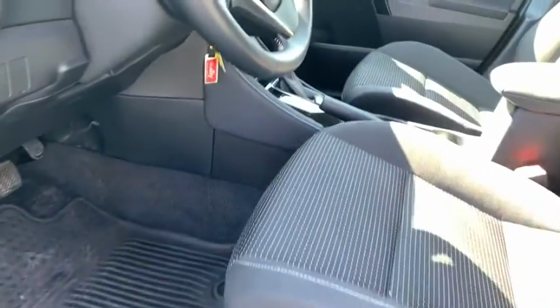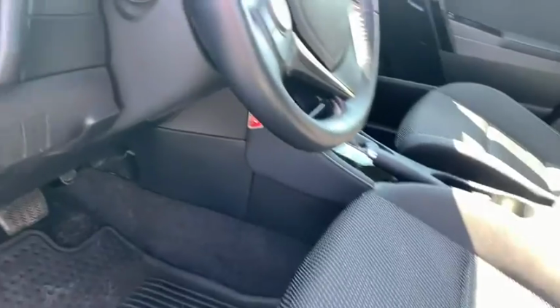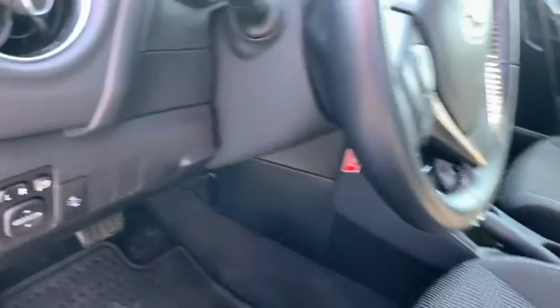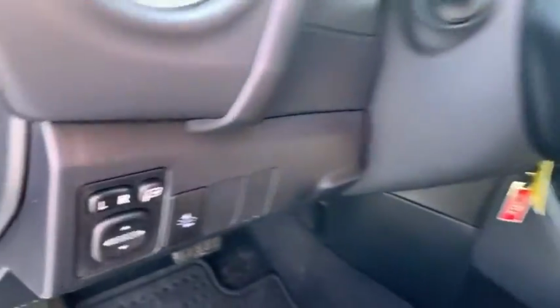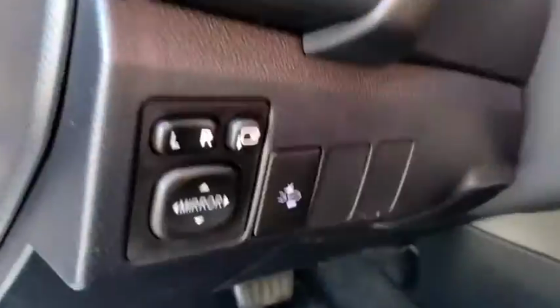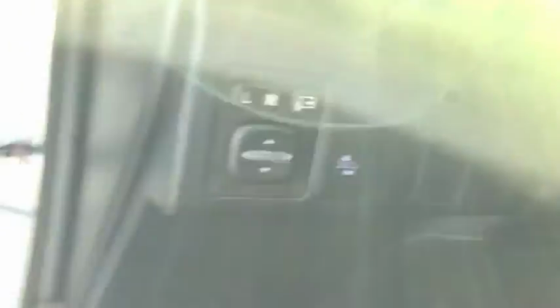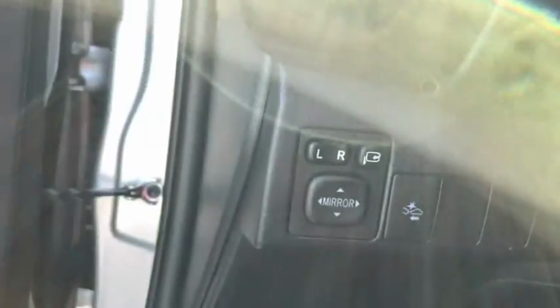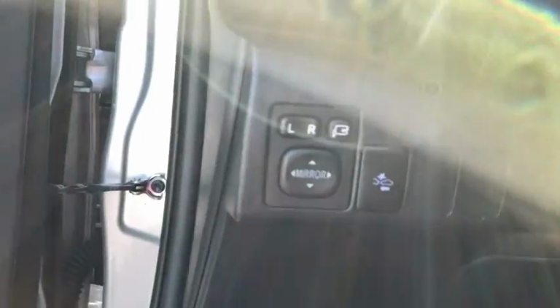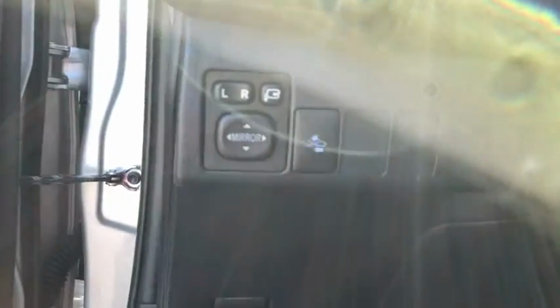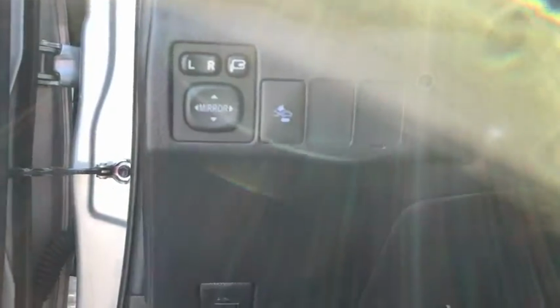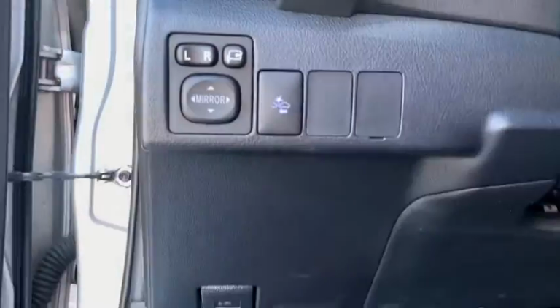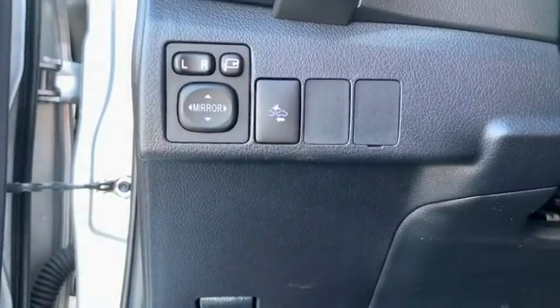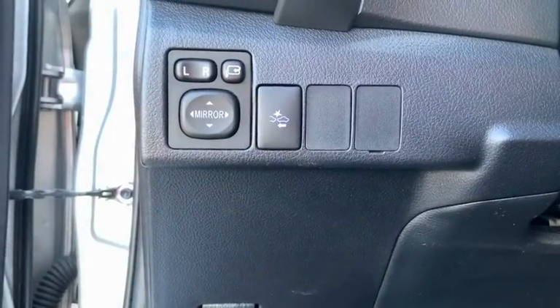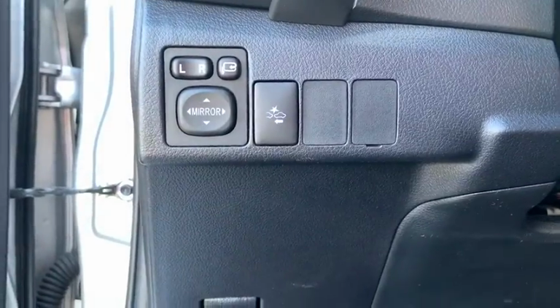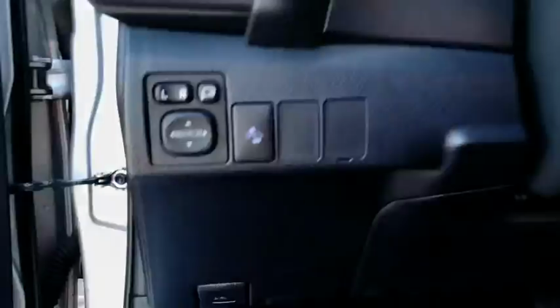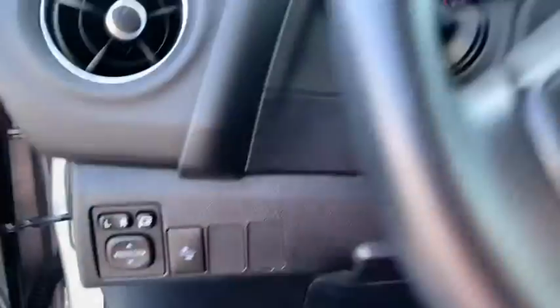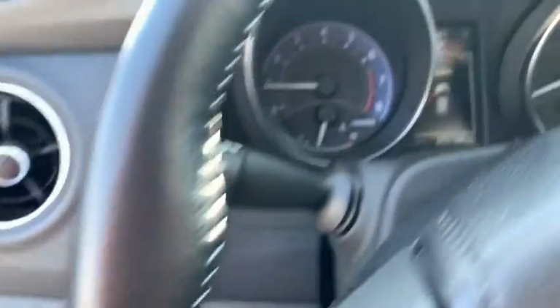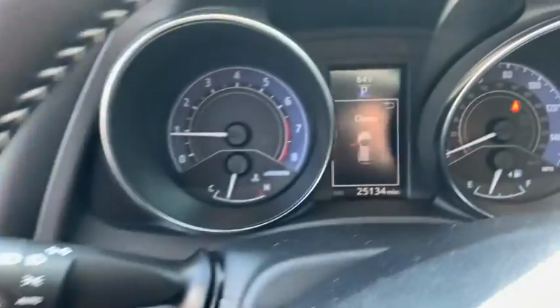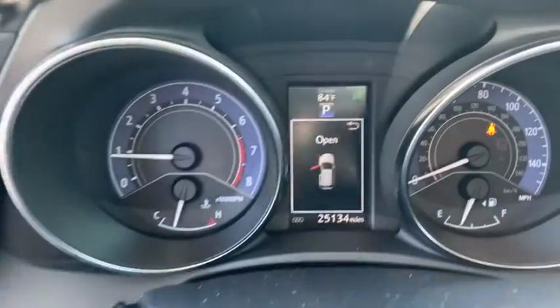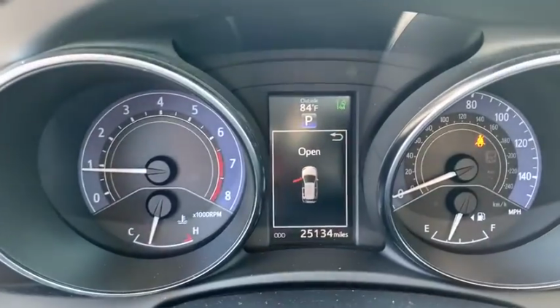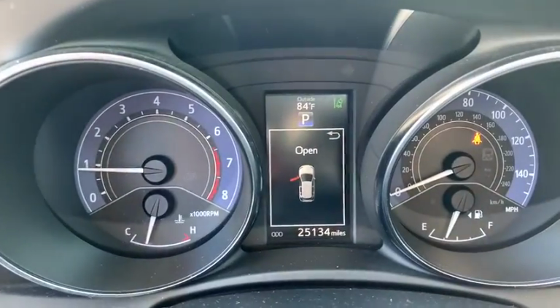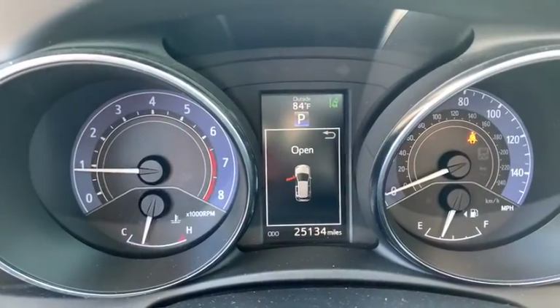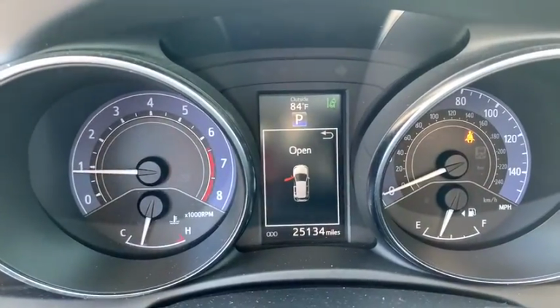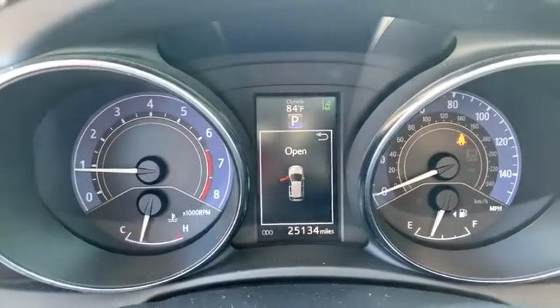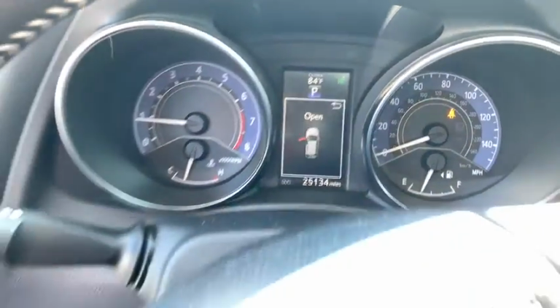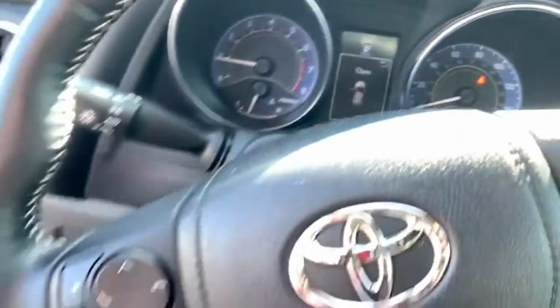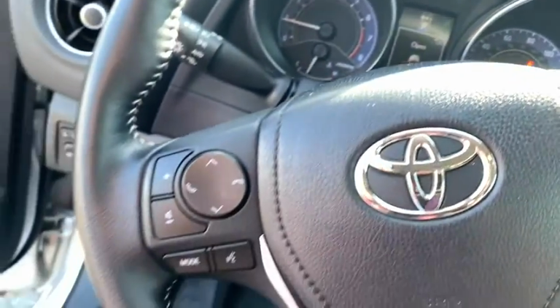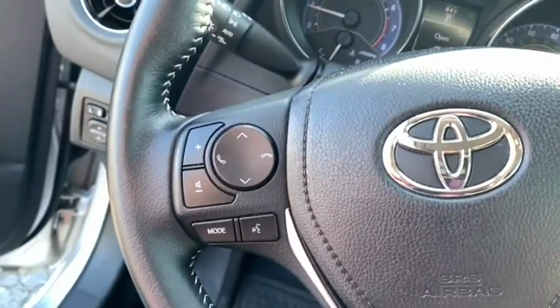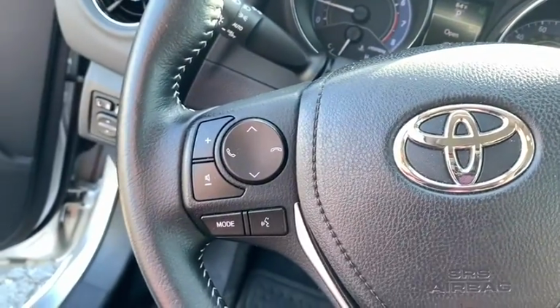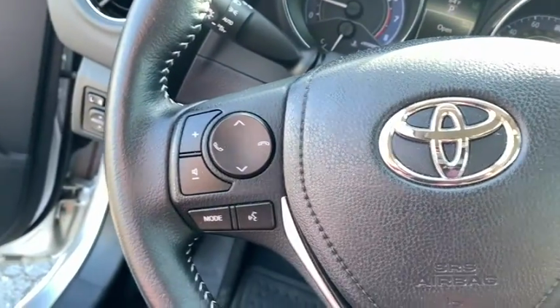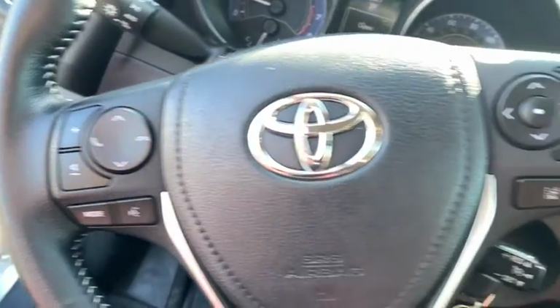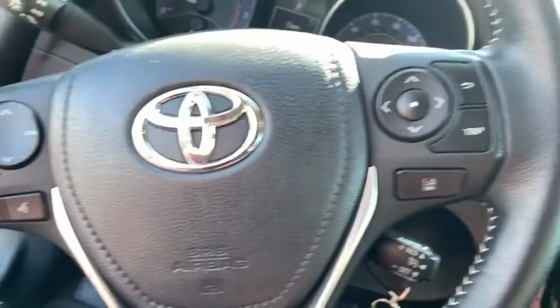Backup camera, steering wheel audio controls, anti-lock braking system, keyless entry, traction control, lane departure warning, stability control, Bluetooth, leather-wrapped steering wheel.